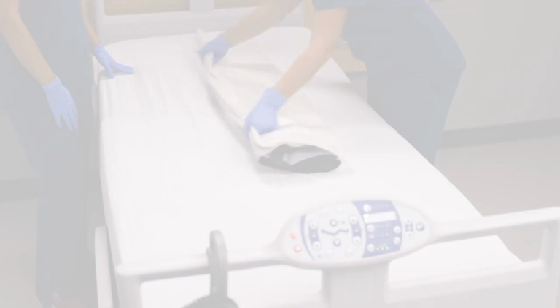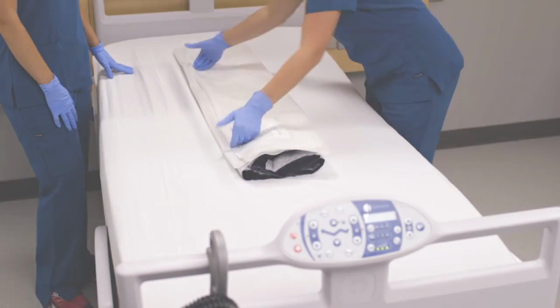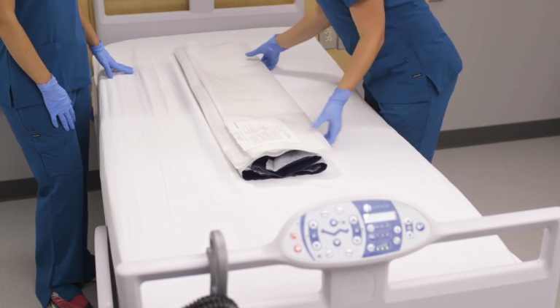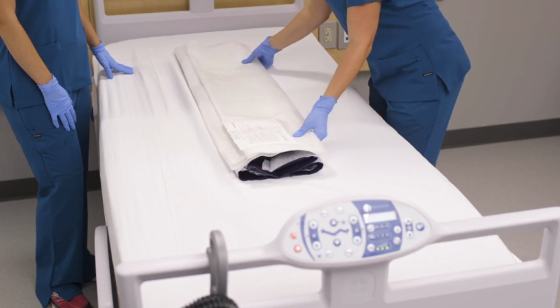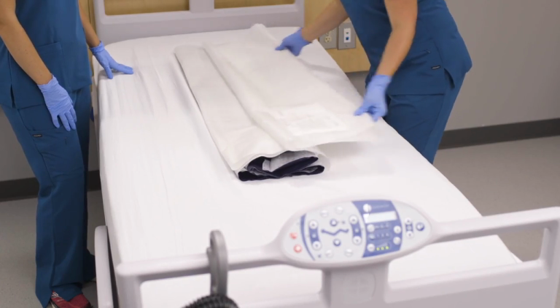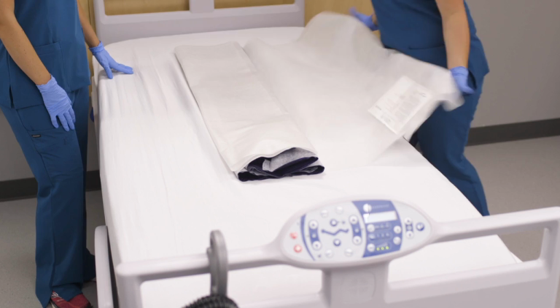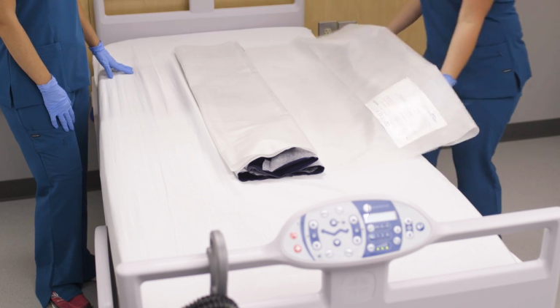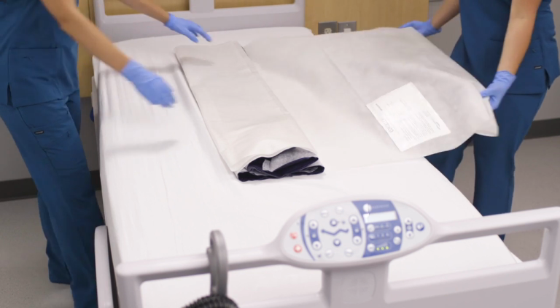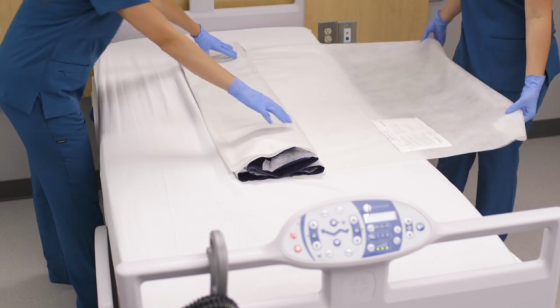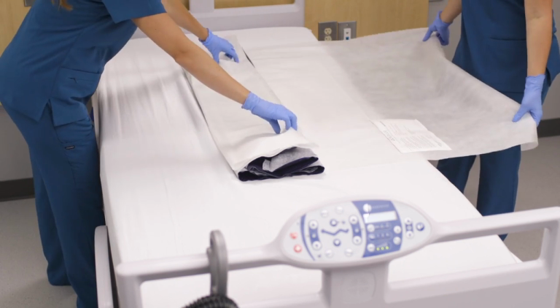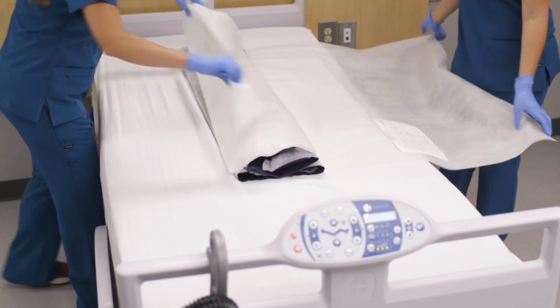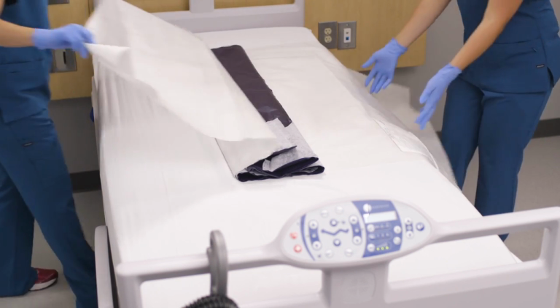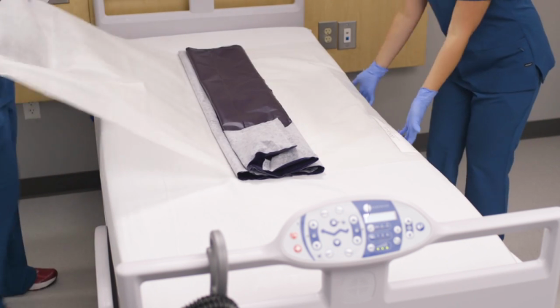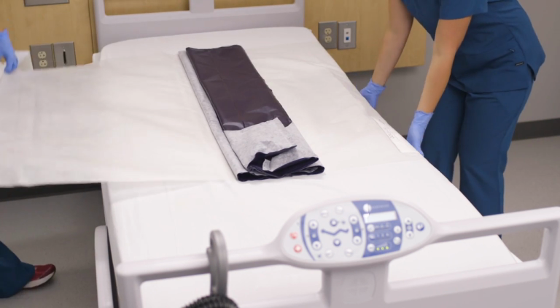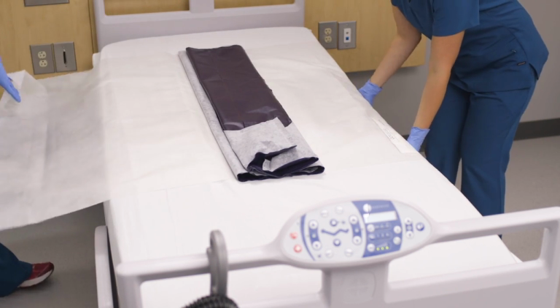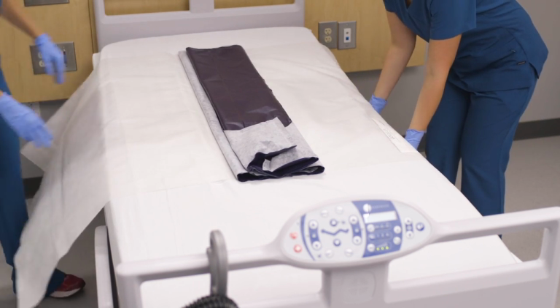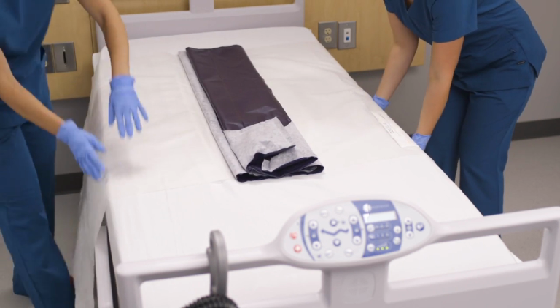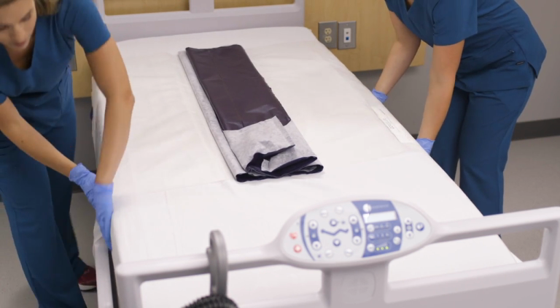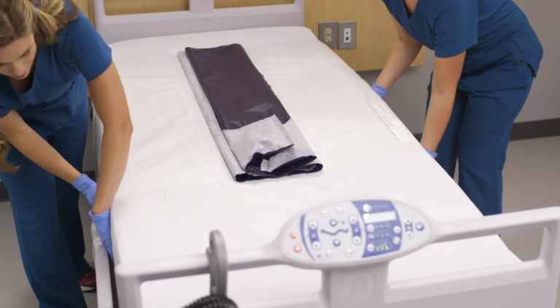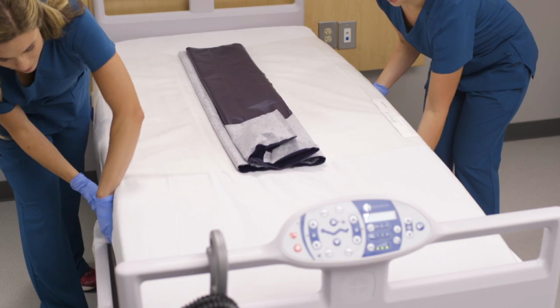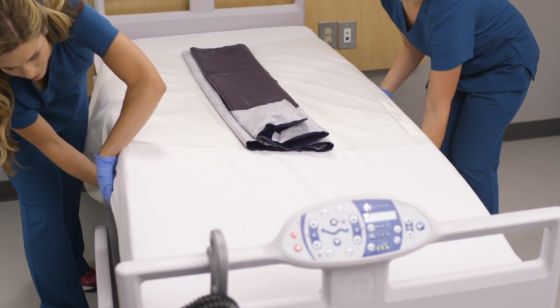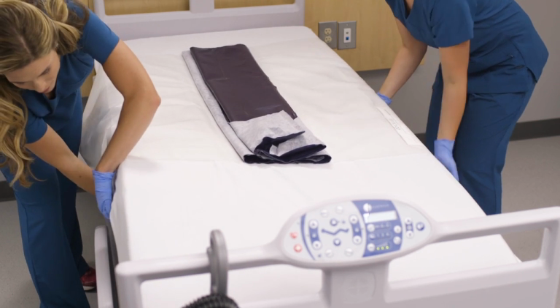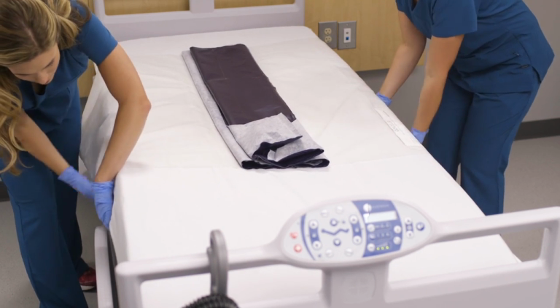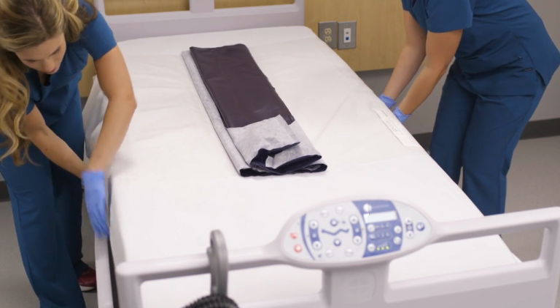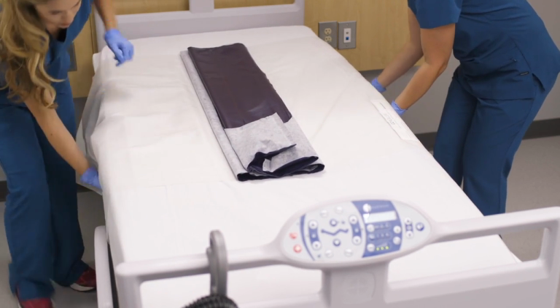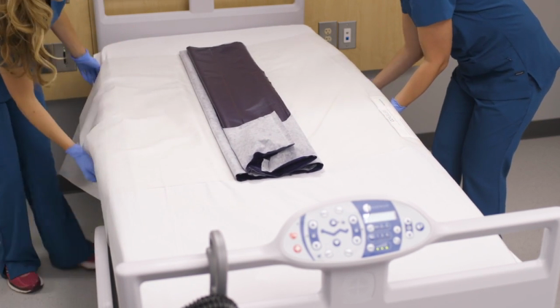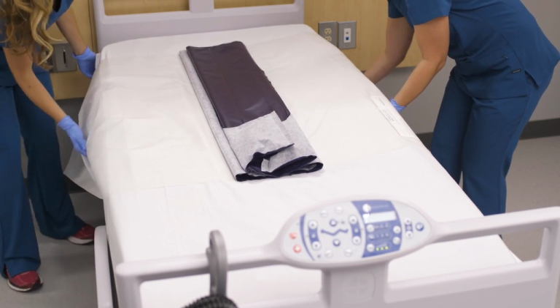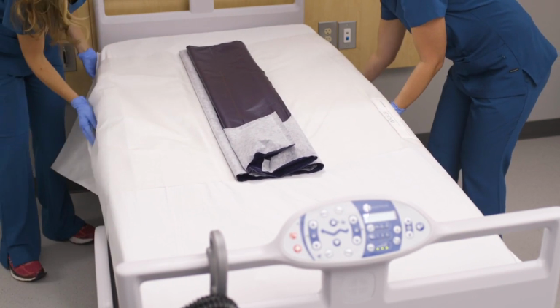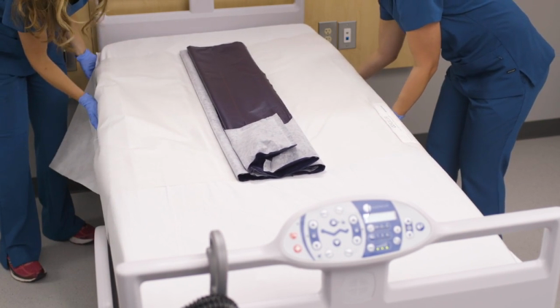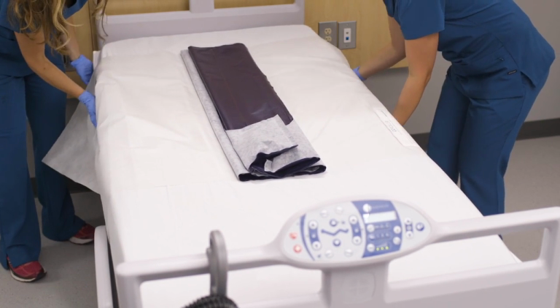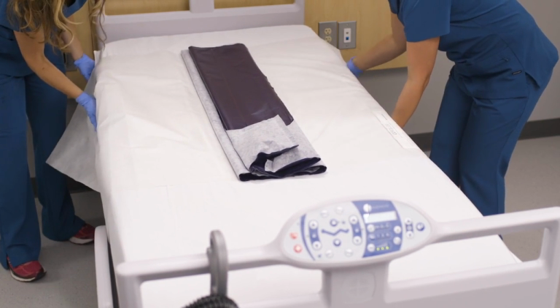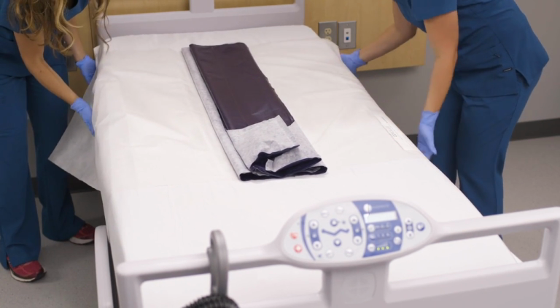If possible, place the Q2 Roller on the bed prior to receiving the patient, or place it underneath the patient using a log rolling technique. Tuck the securing apron flaps under each side of the mattress to keep the Q2 Roller in place.